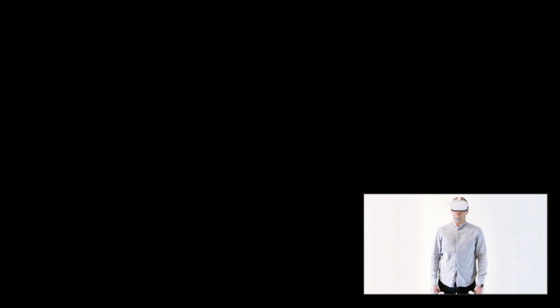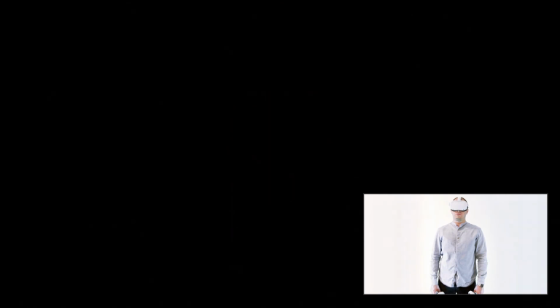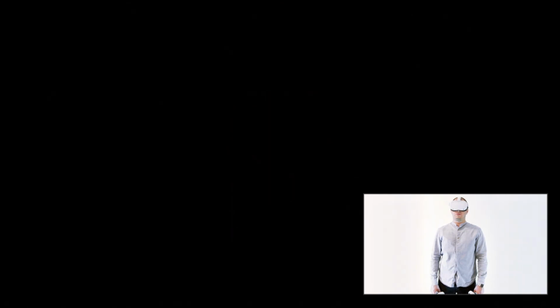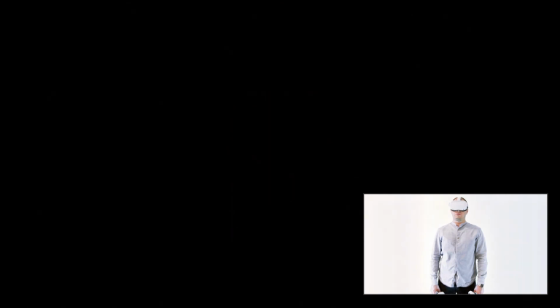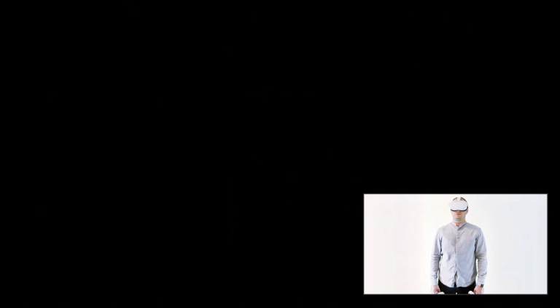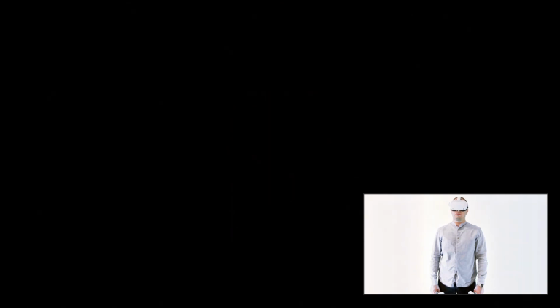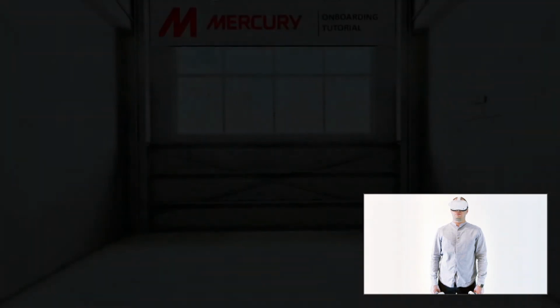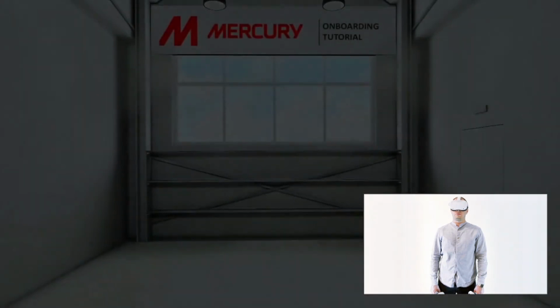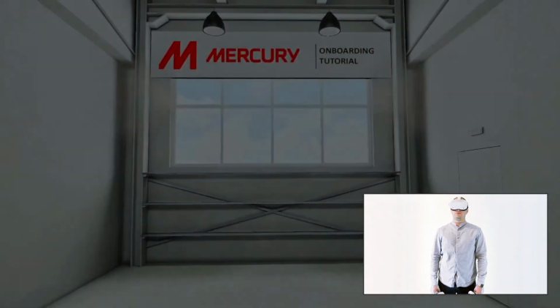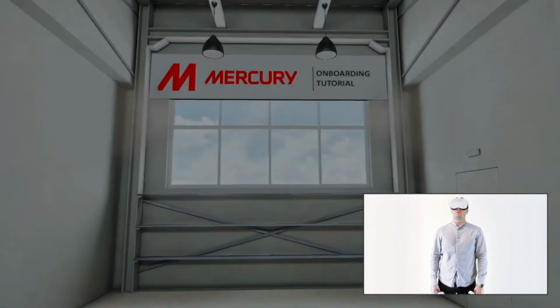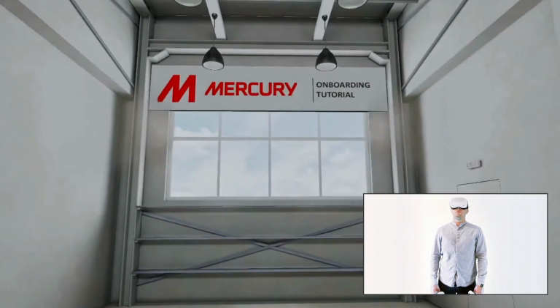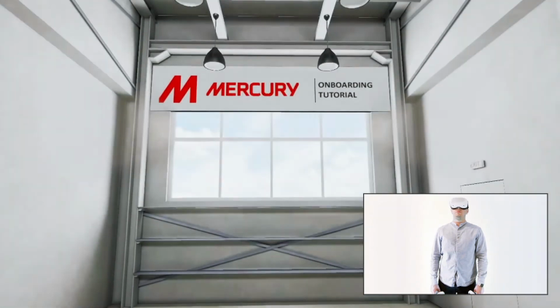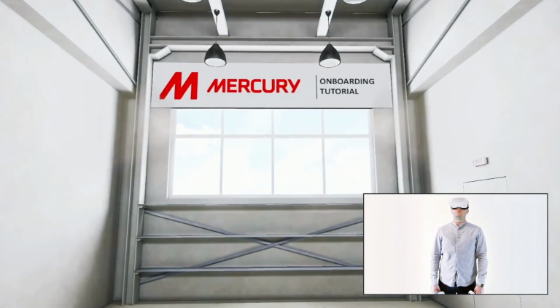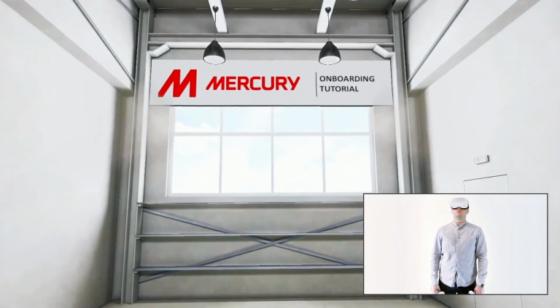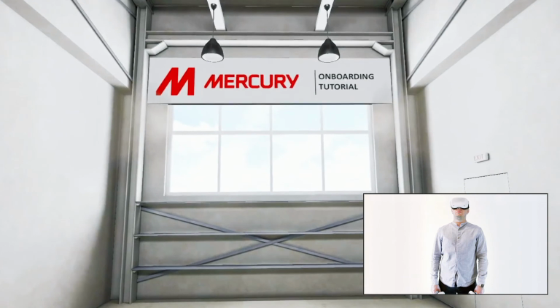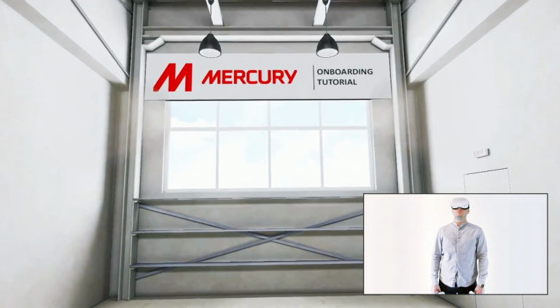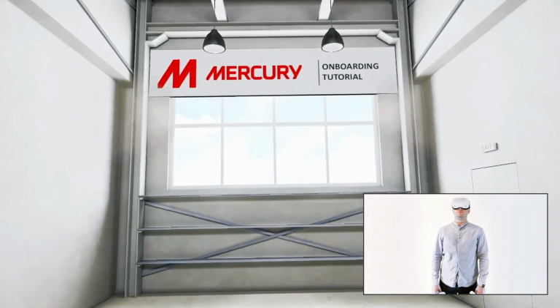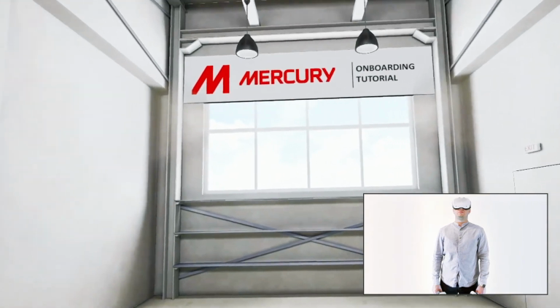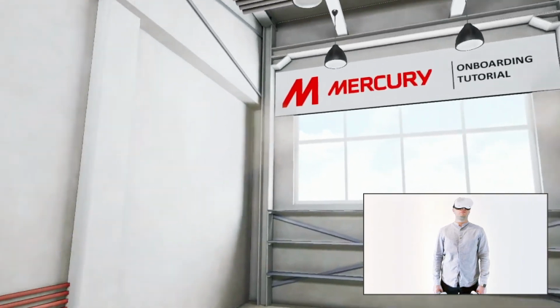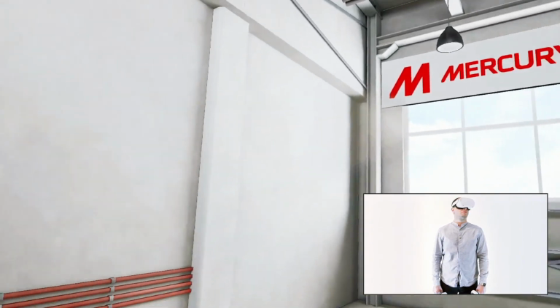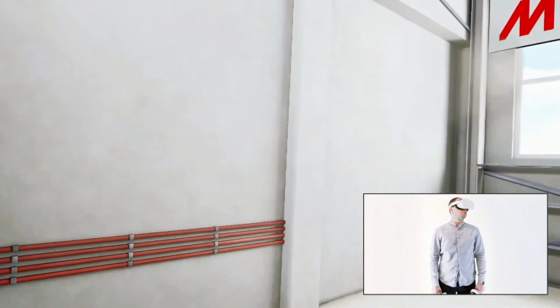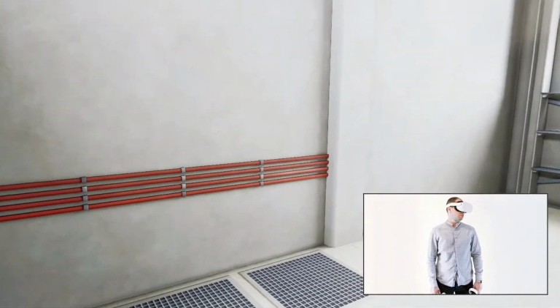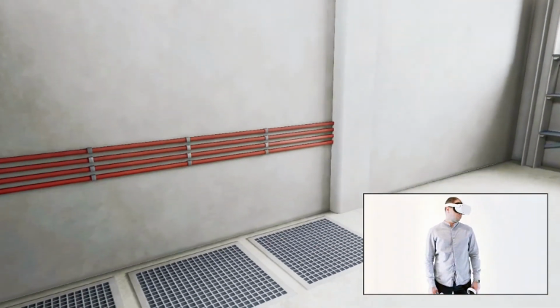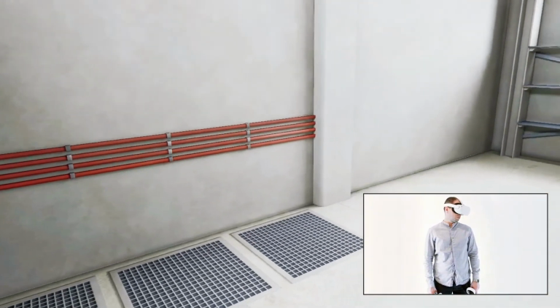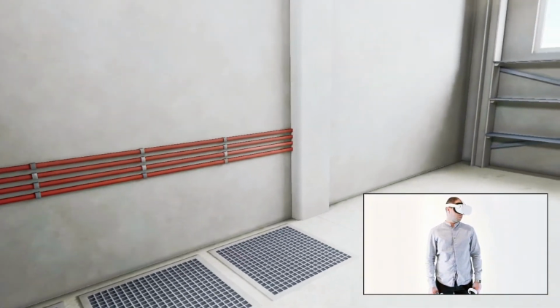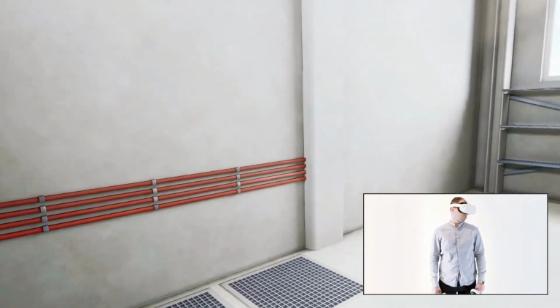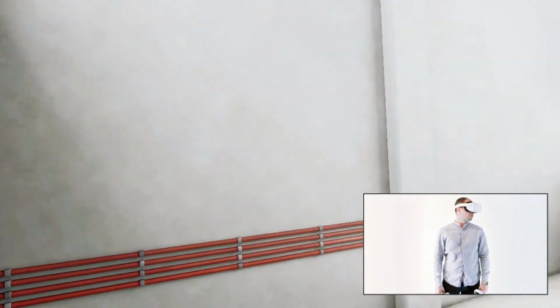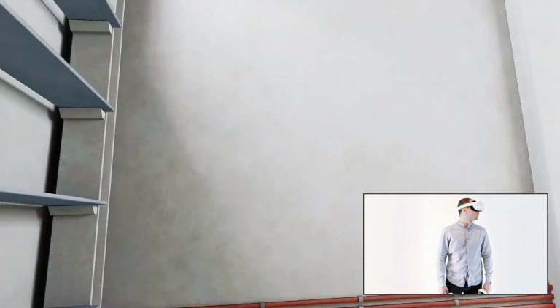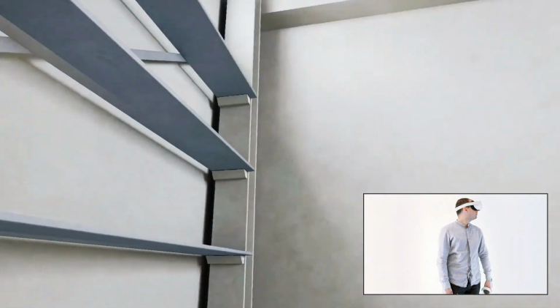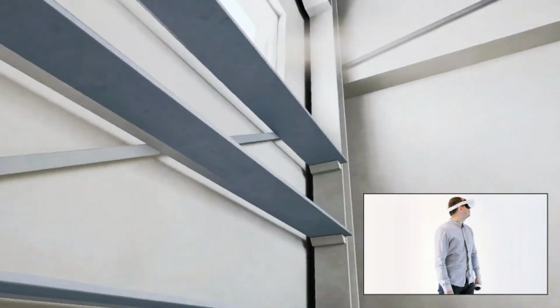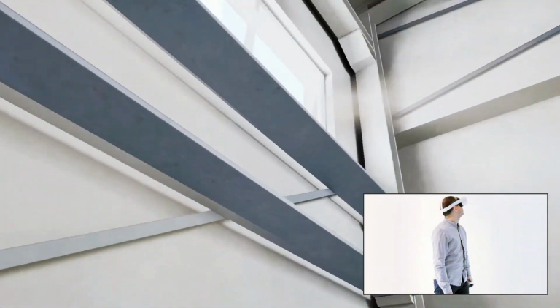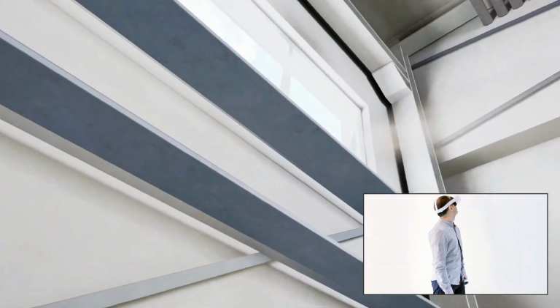Welcome to onboarding. In this quick tutorial we are going to learn and practice how to use controllers to interact with objects and navigate around the virtual environment.